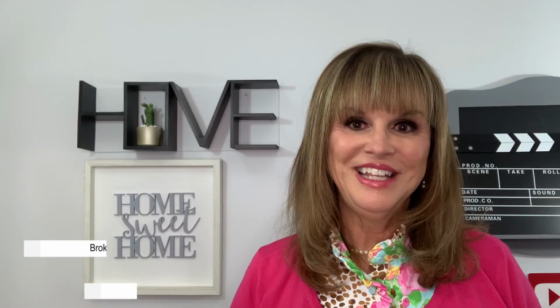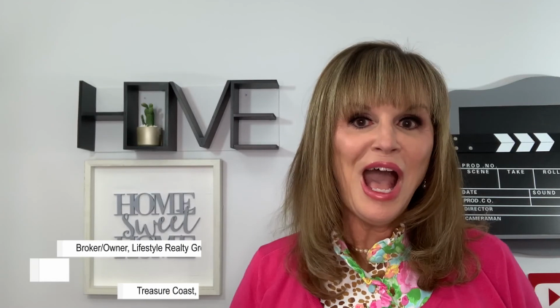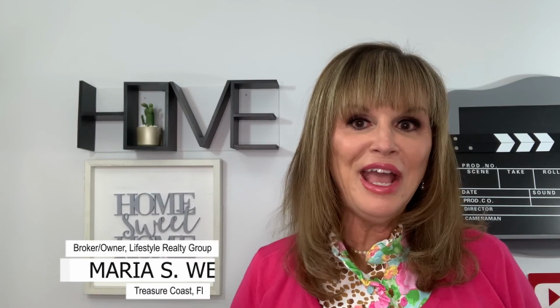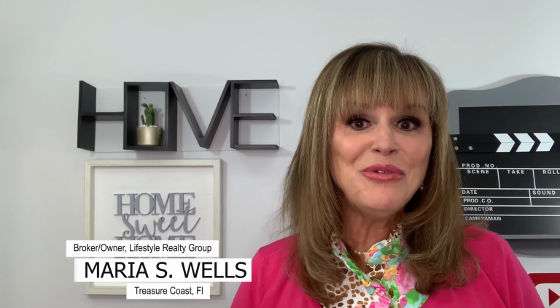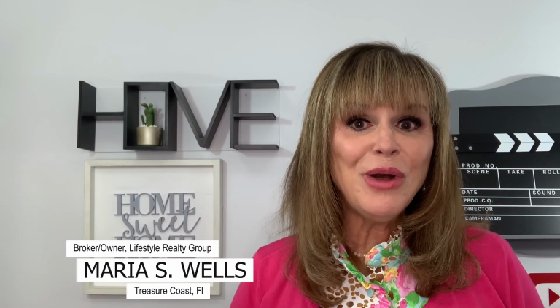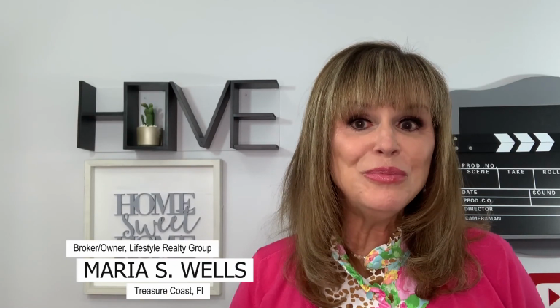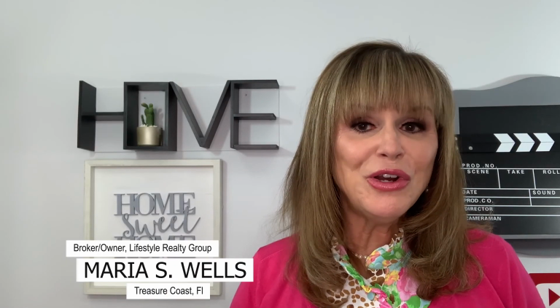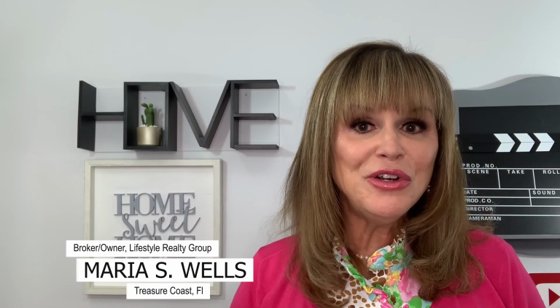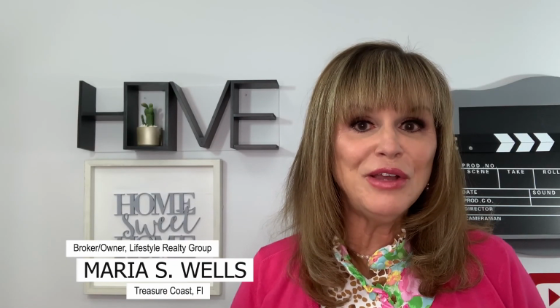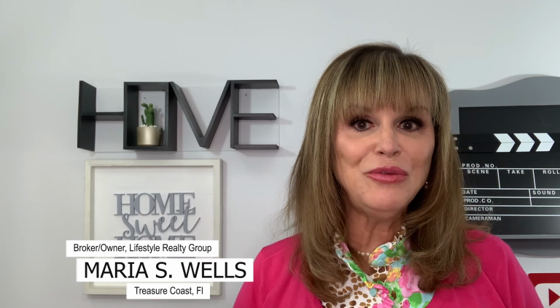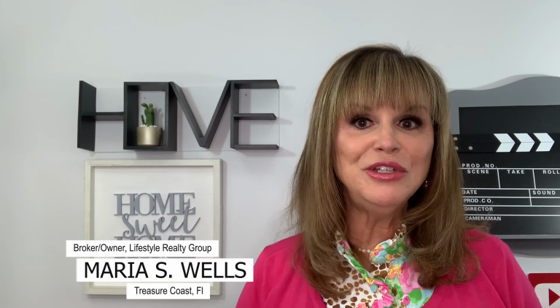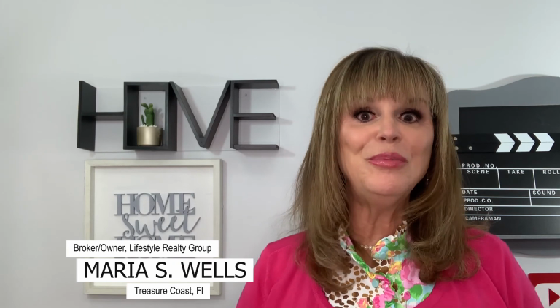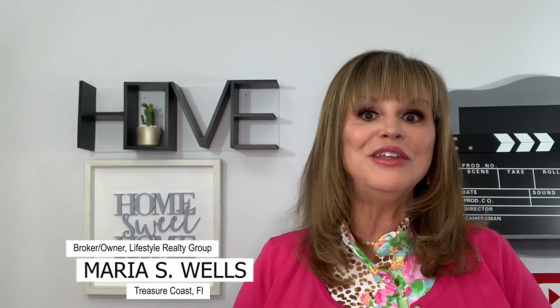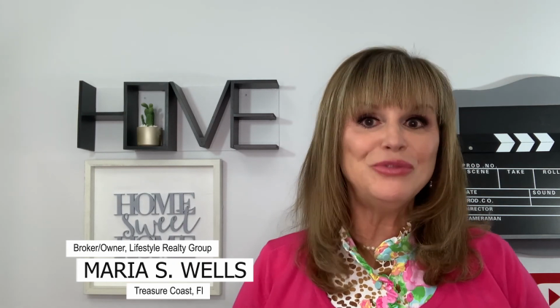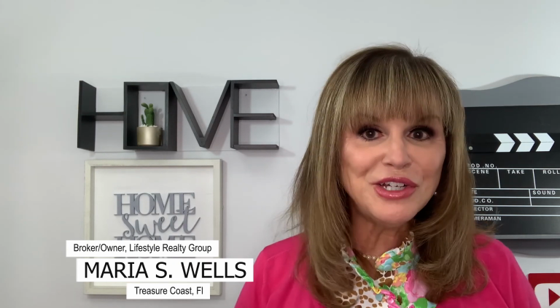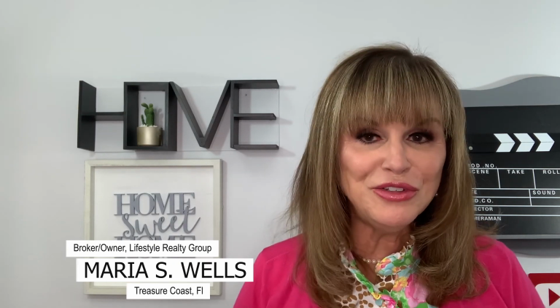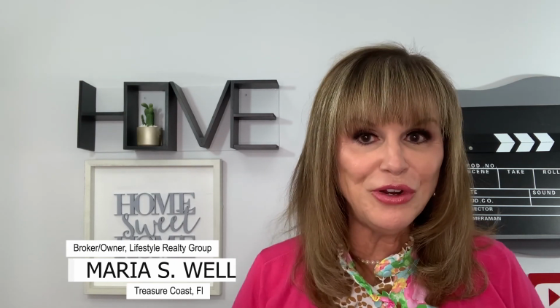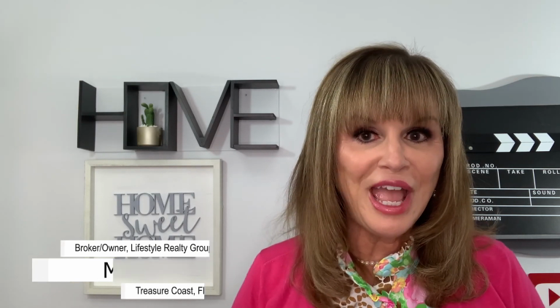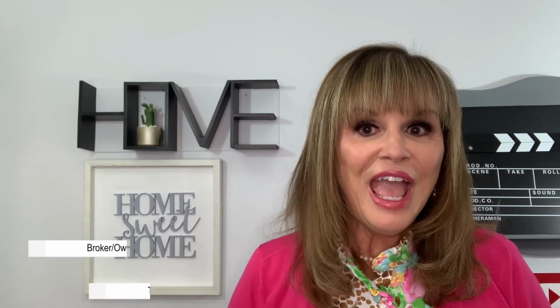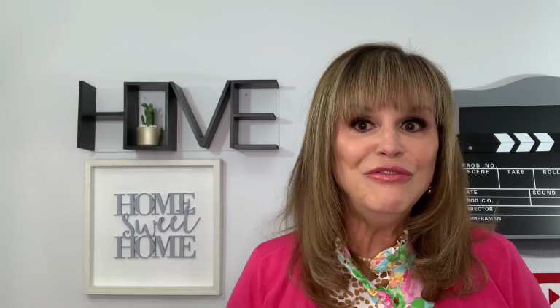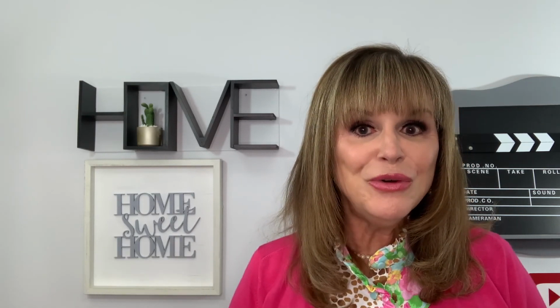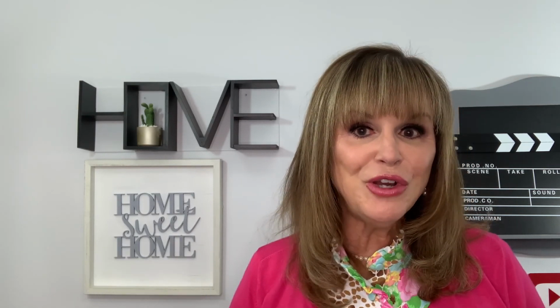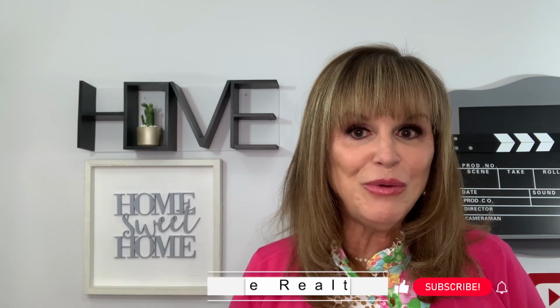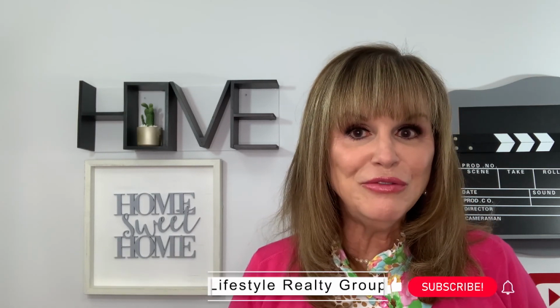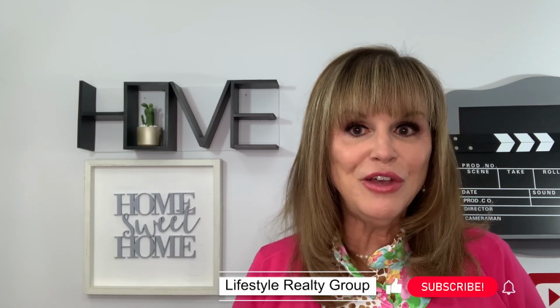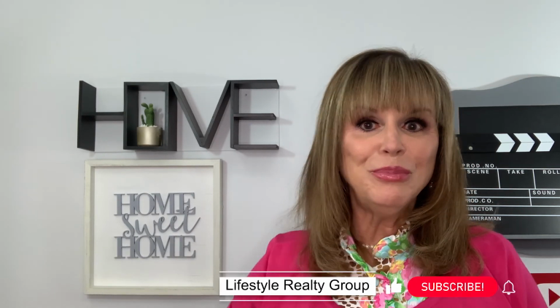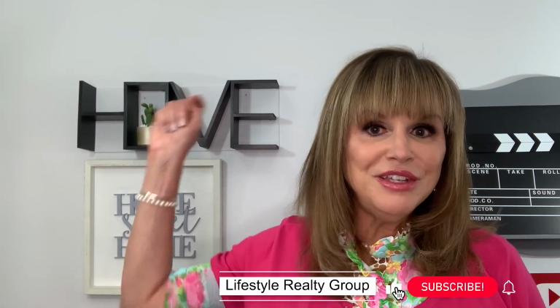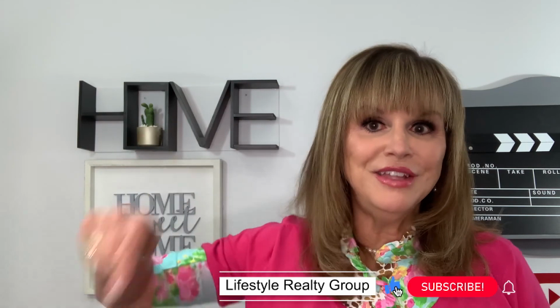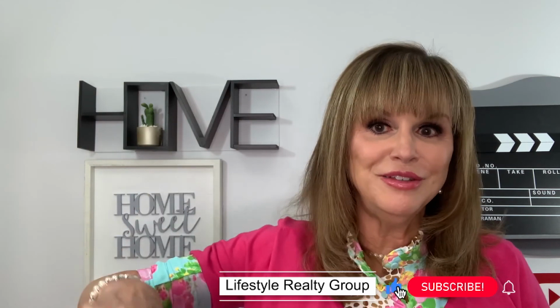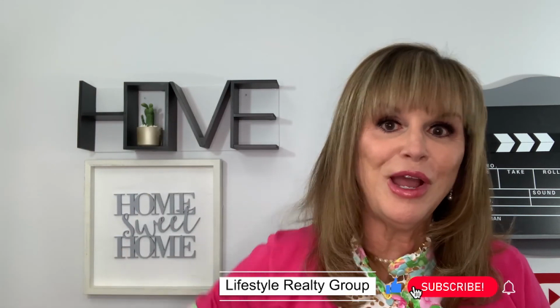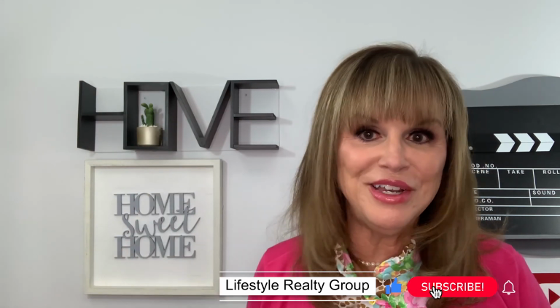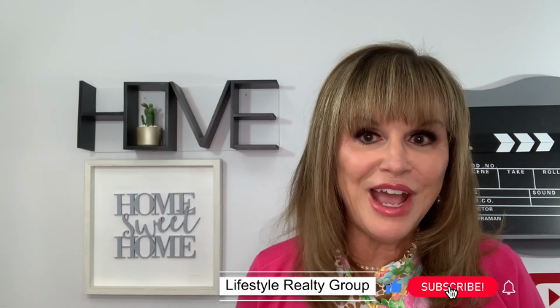Hi, I'm Maria Wells, broker owner of Lifestyle Realty Group on the Treasure Coast of Florida. If you enjoy my weekly videos, please hit the subscribe button now.